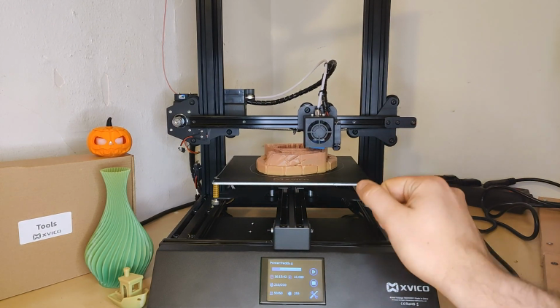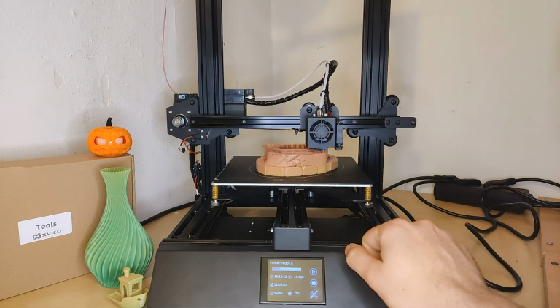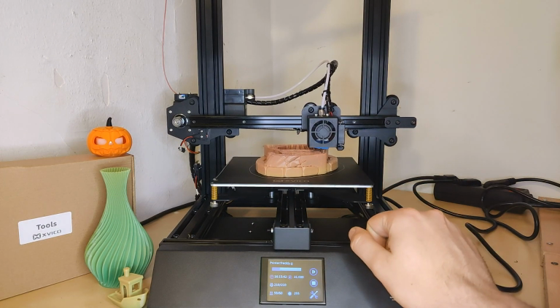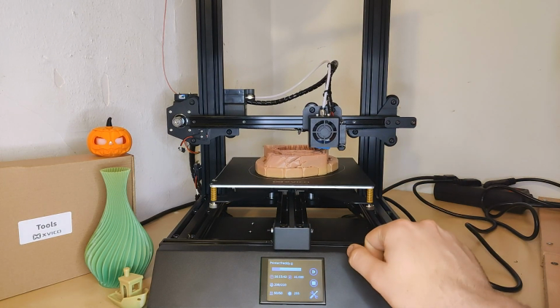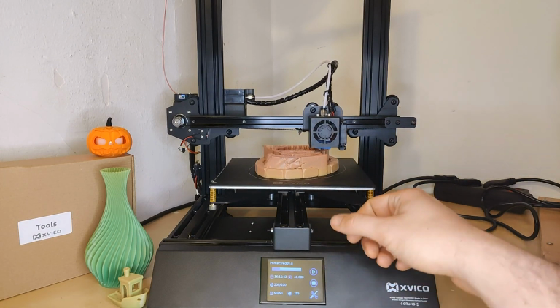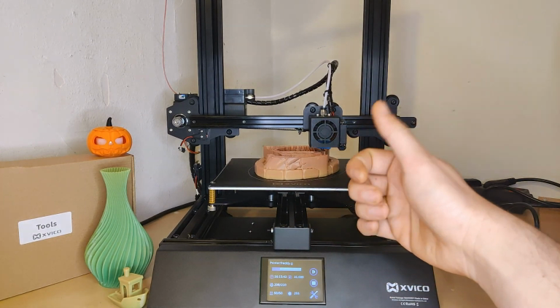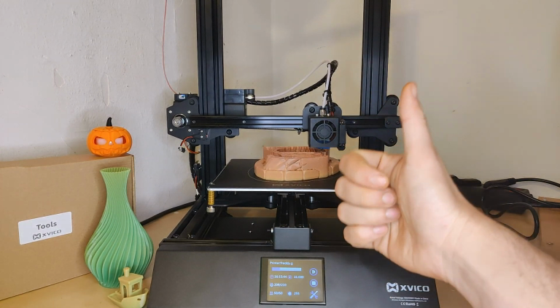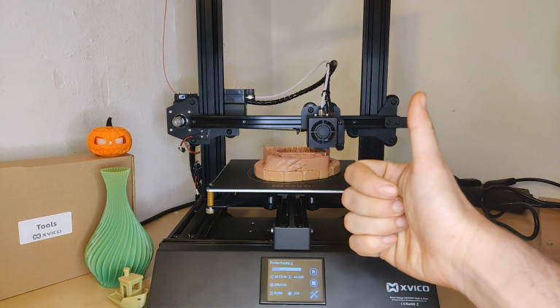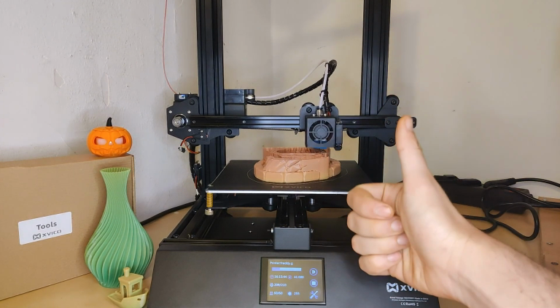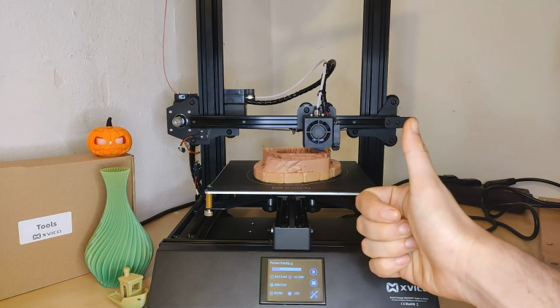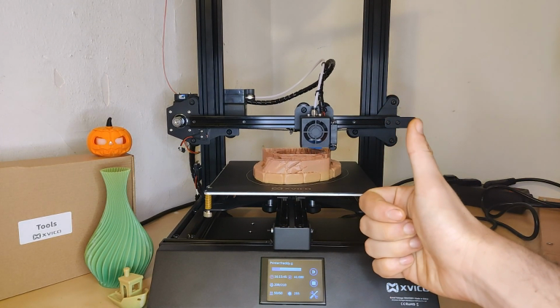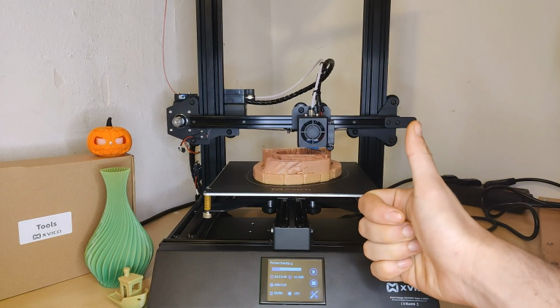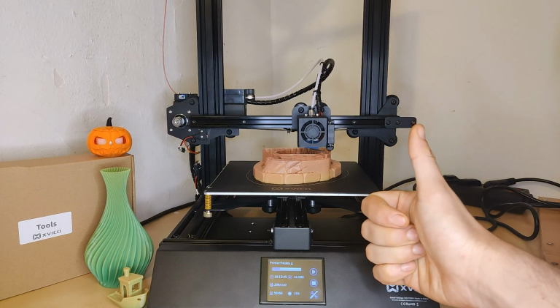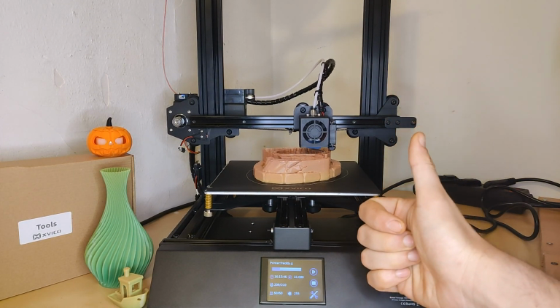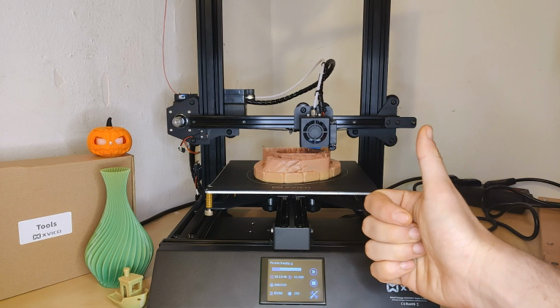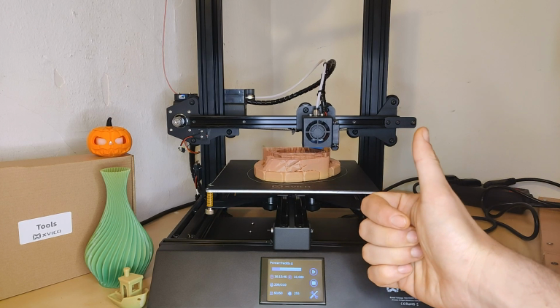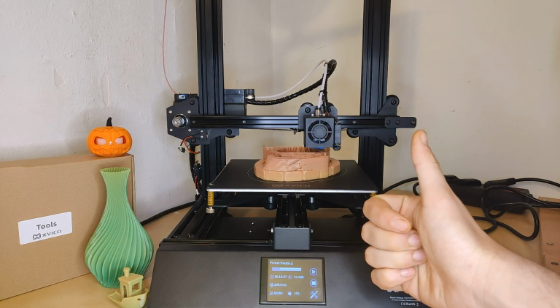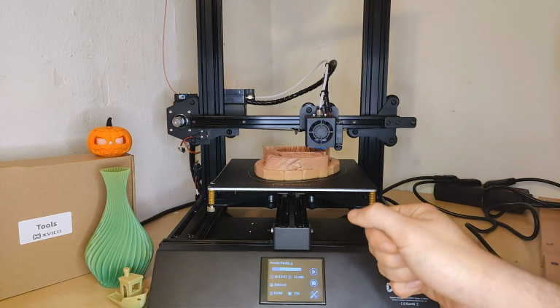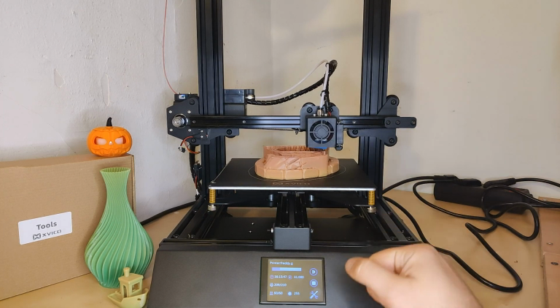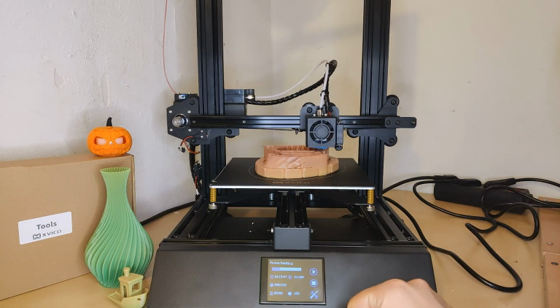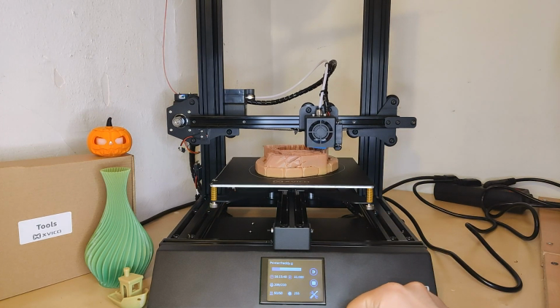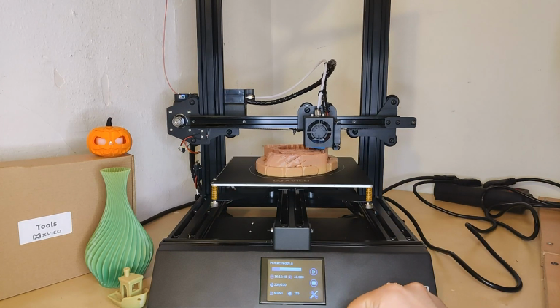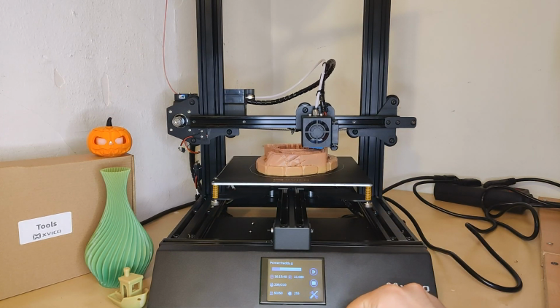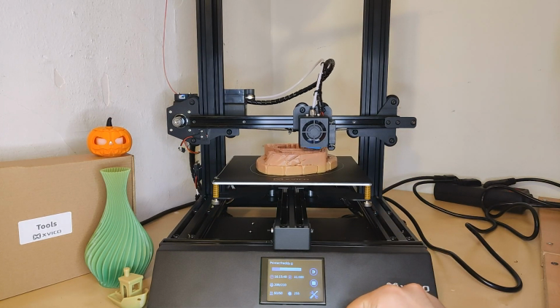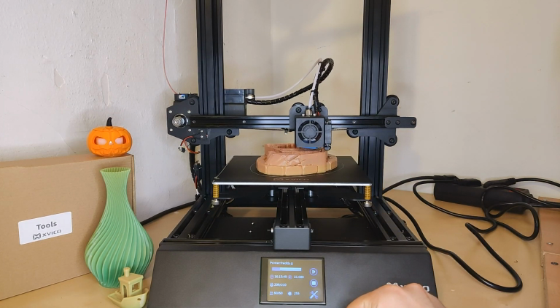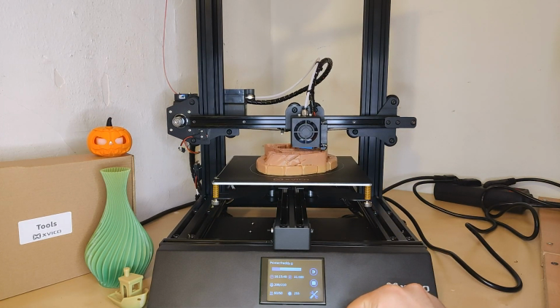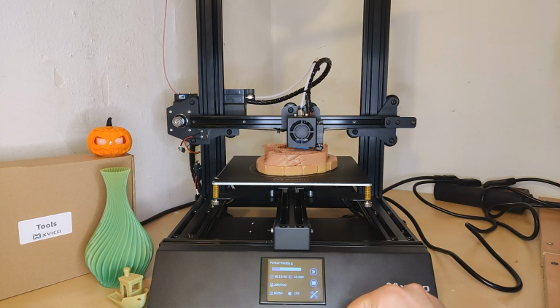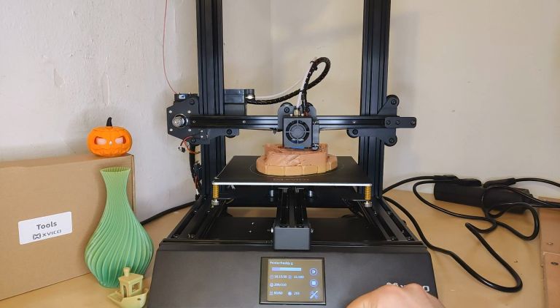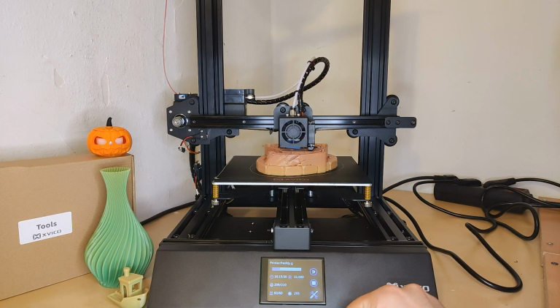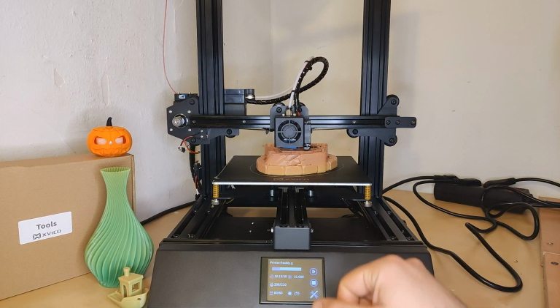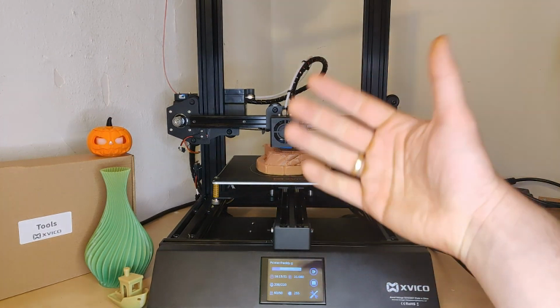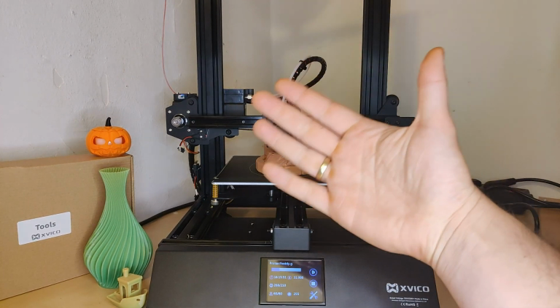In the video description you will find the links to the printer and Xvico filaments. Thank you for watching and subscribe to our channel.